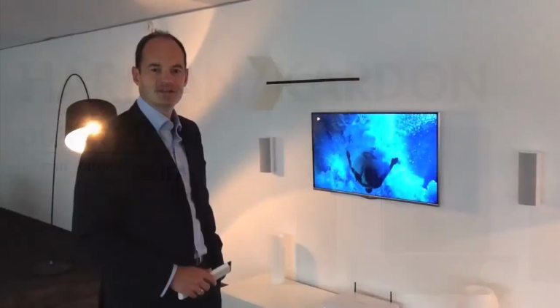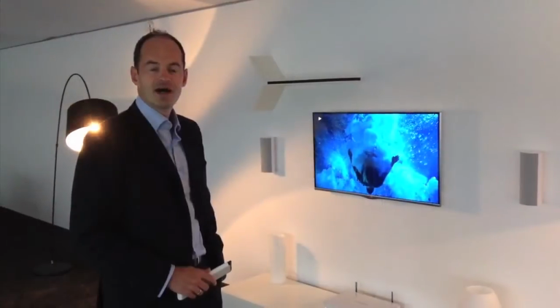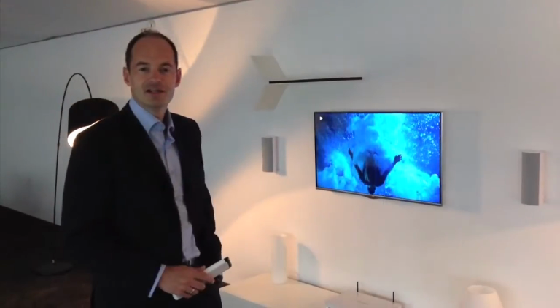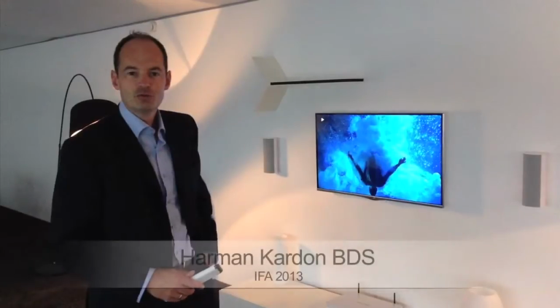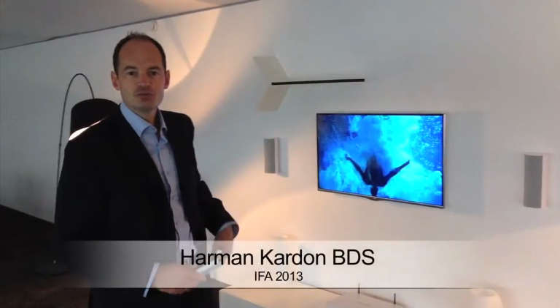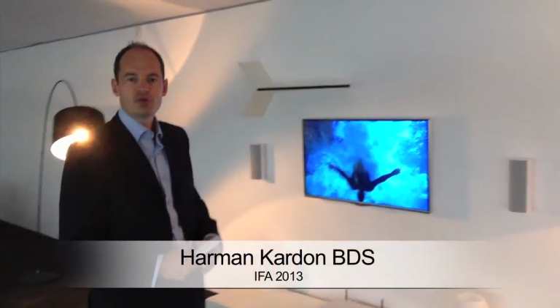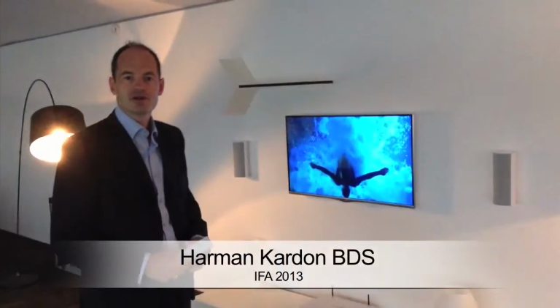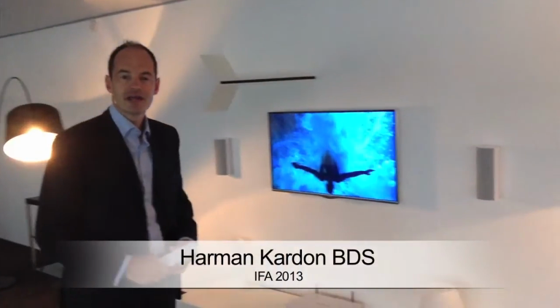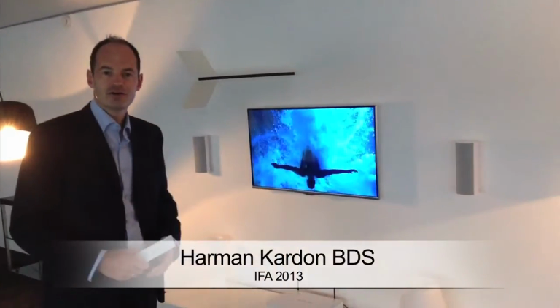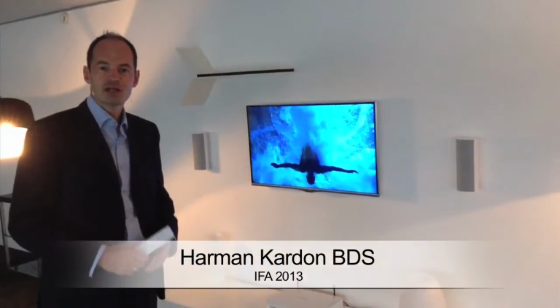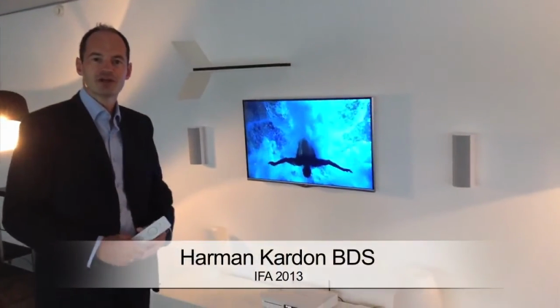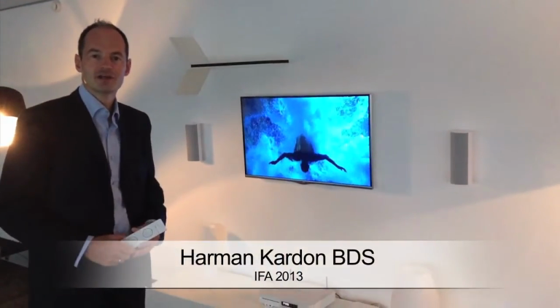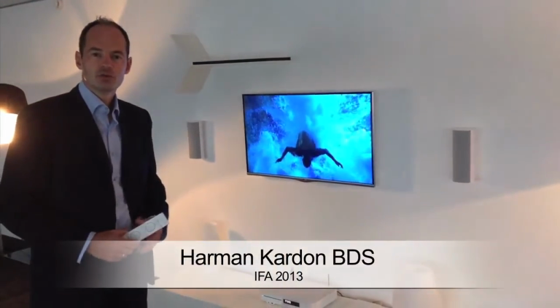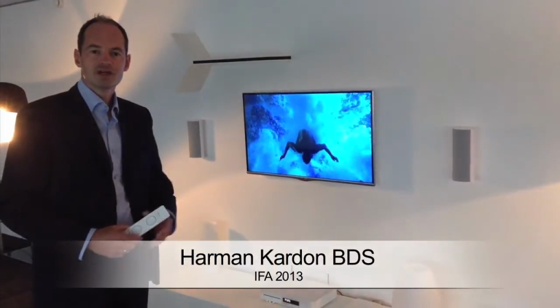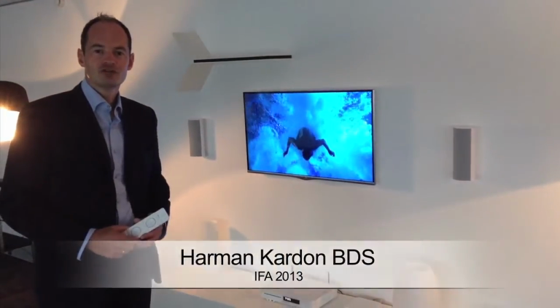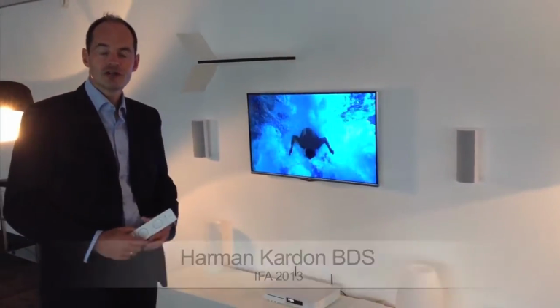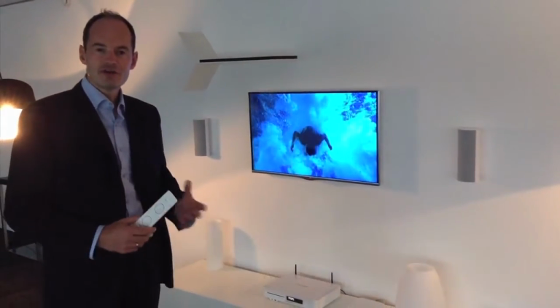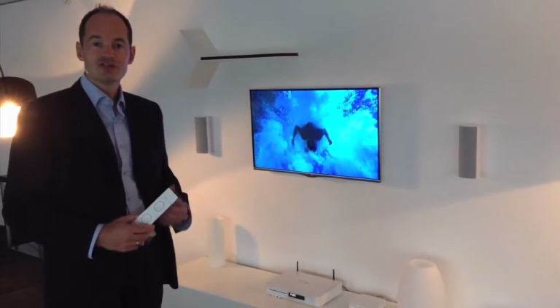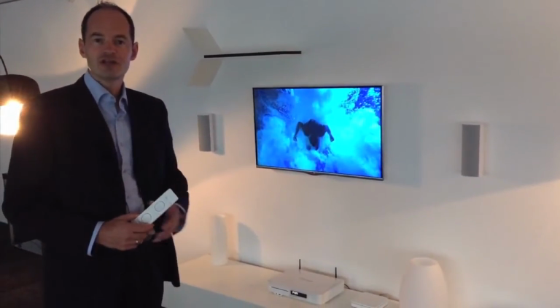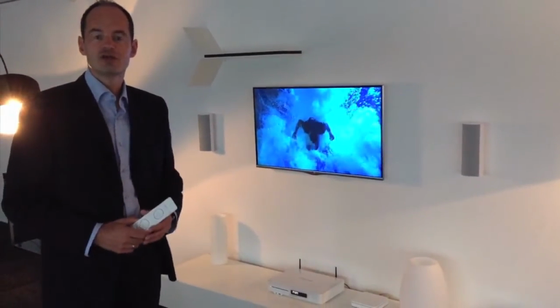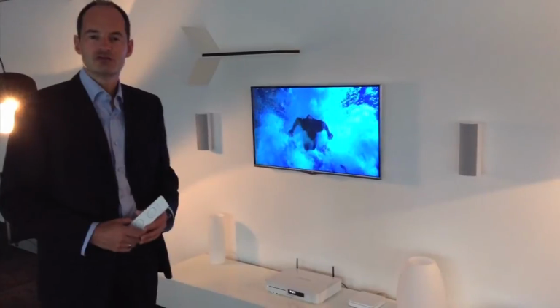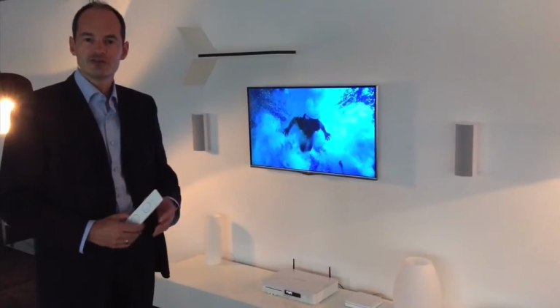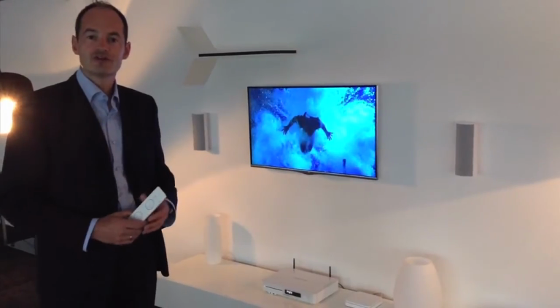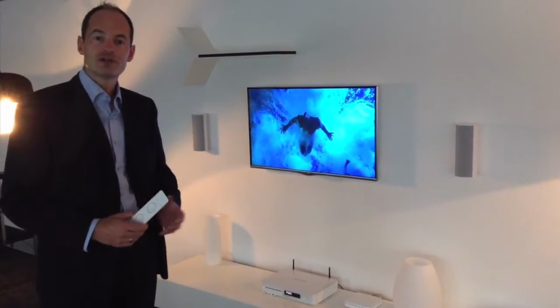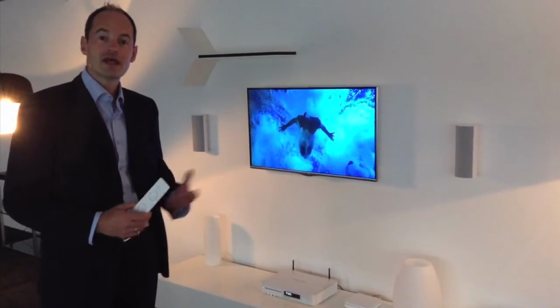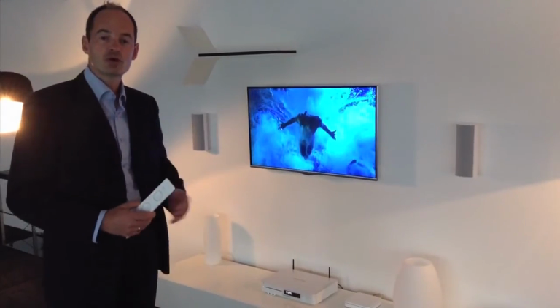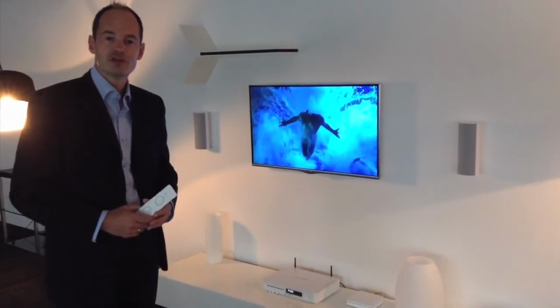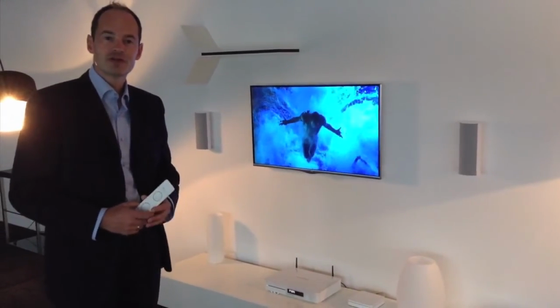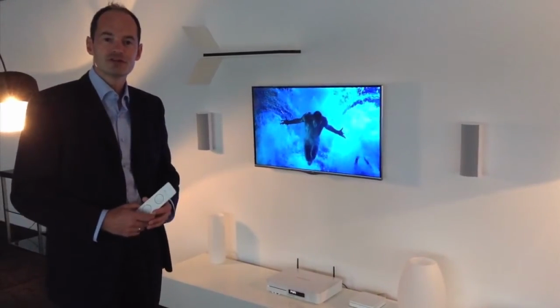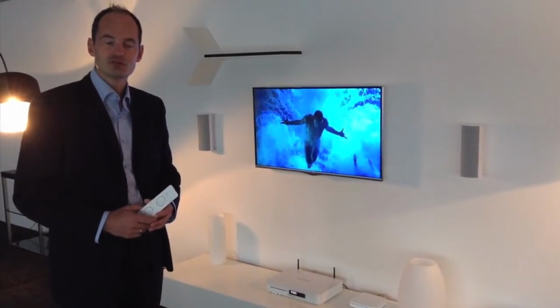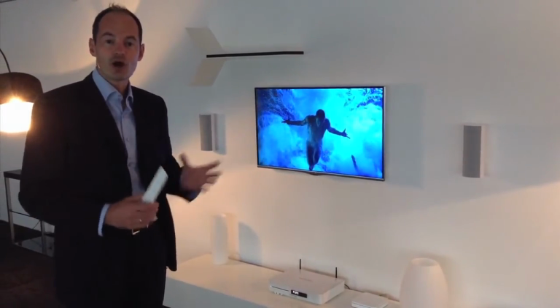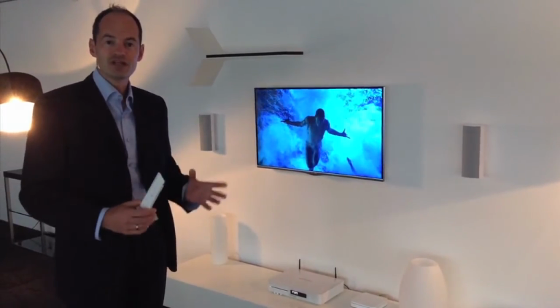Hi, welcome to Hammerkarten at IFA in Berlin. We're here to show a very exciting new range of our integrated 3D network integrated systems, our BDS.